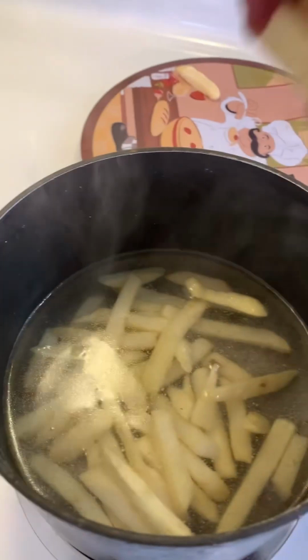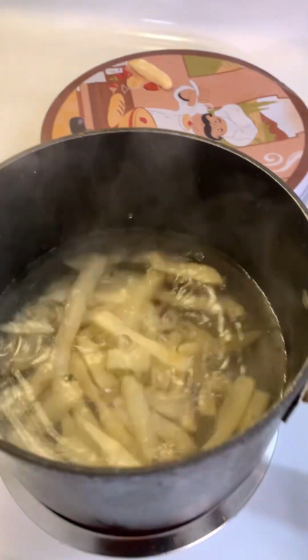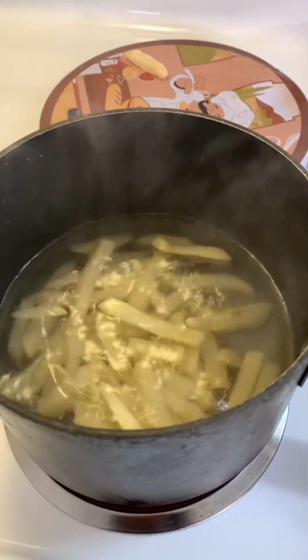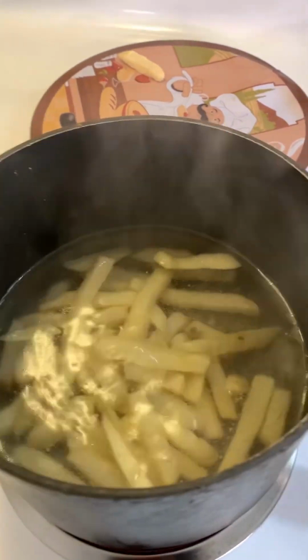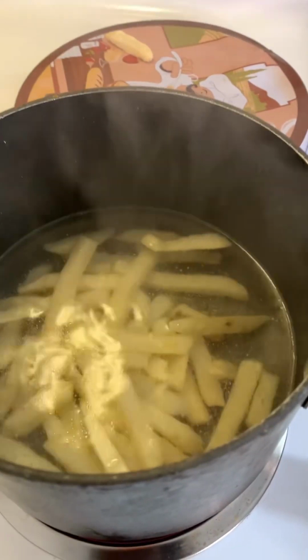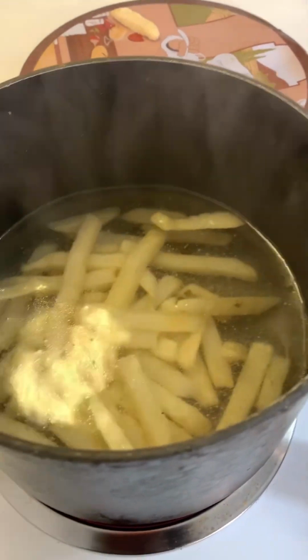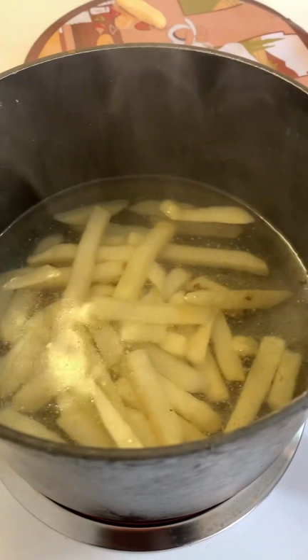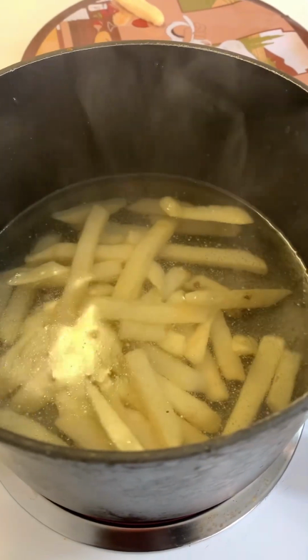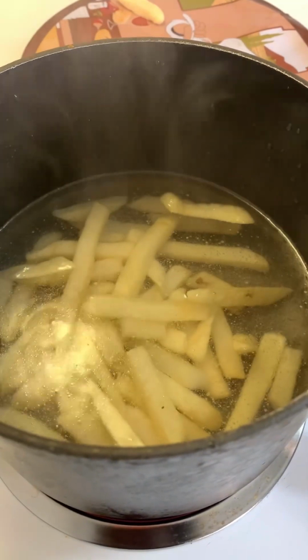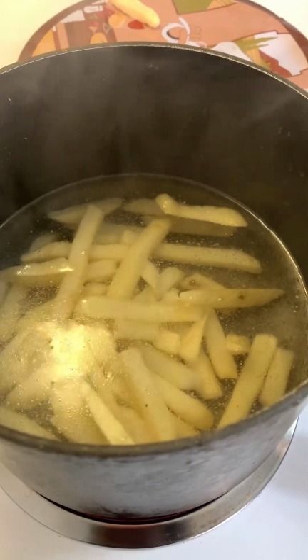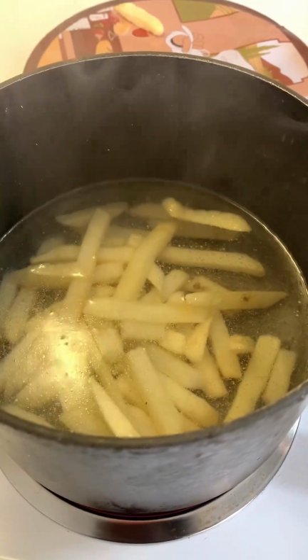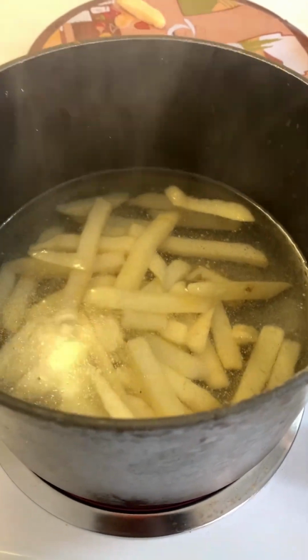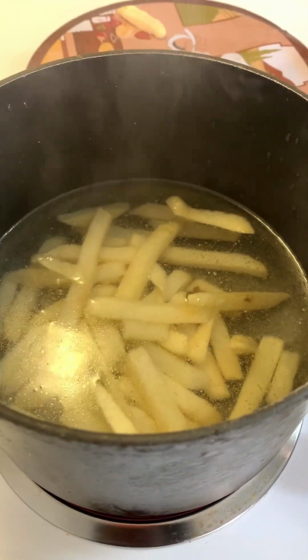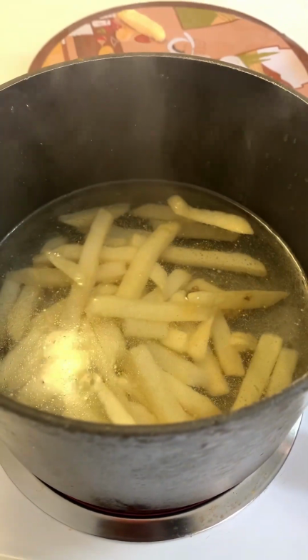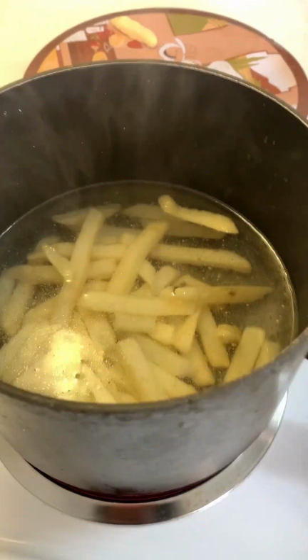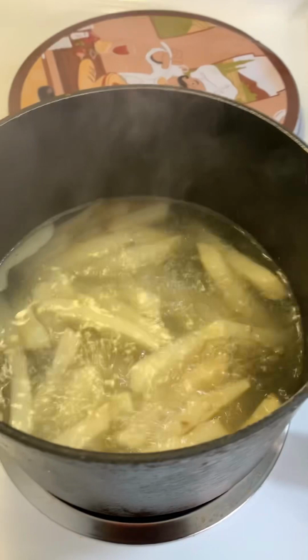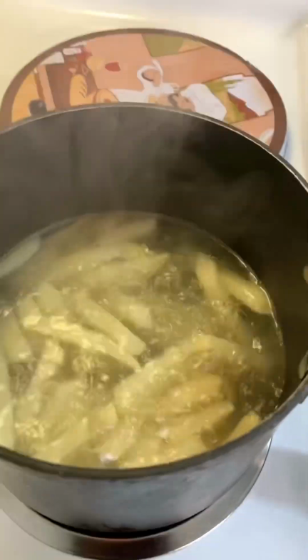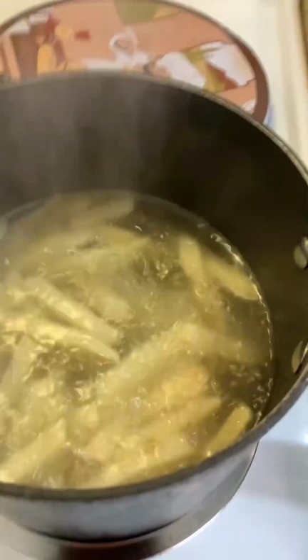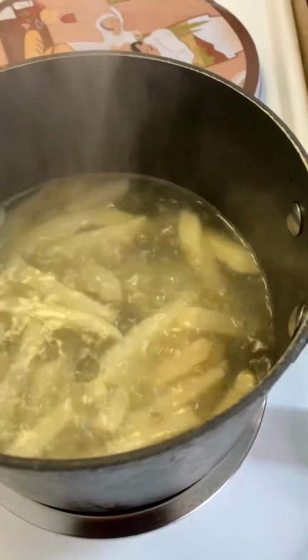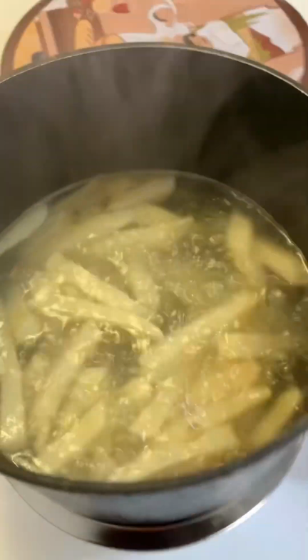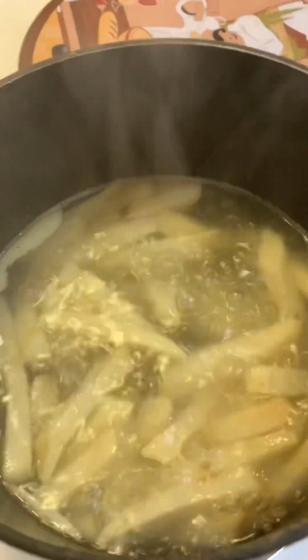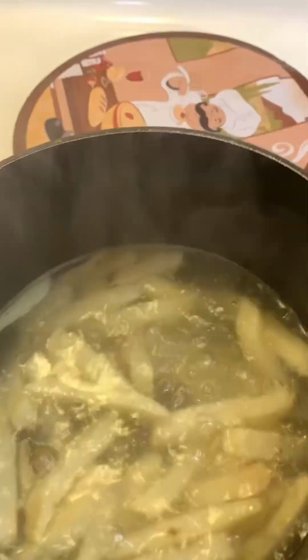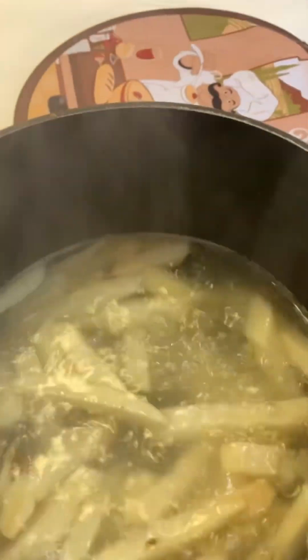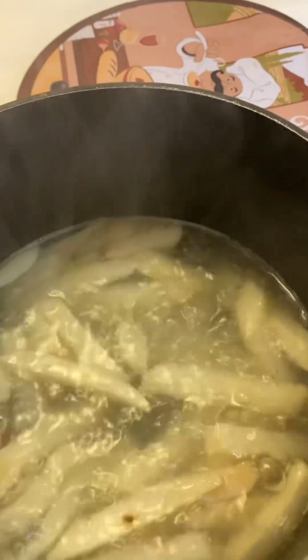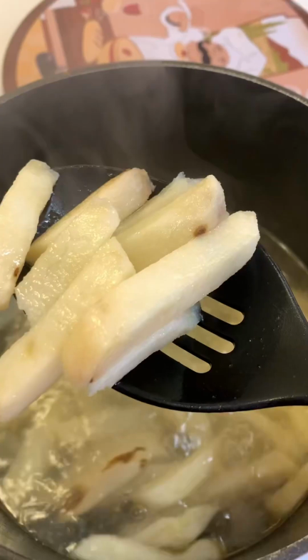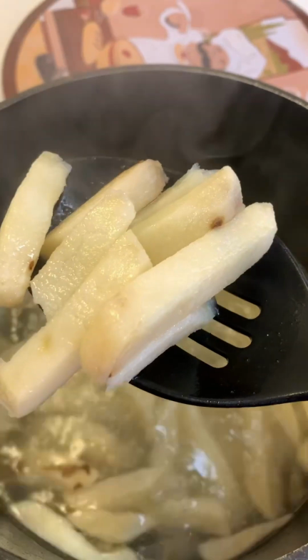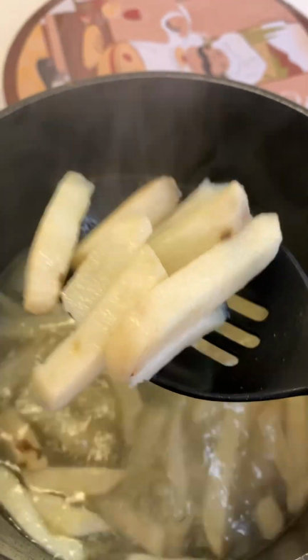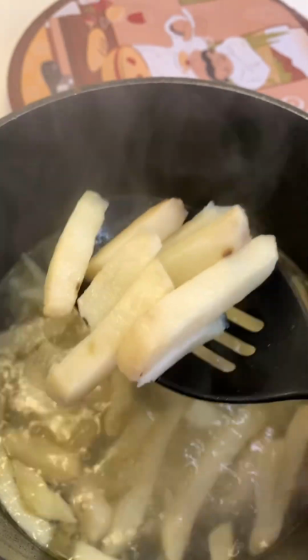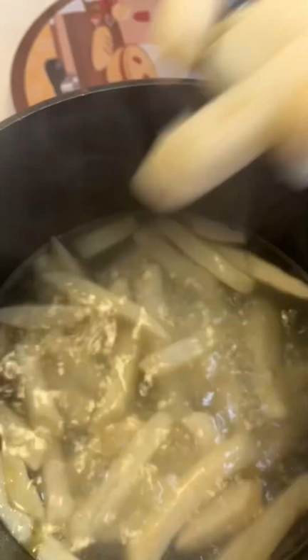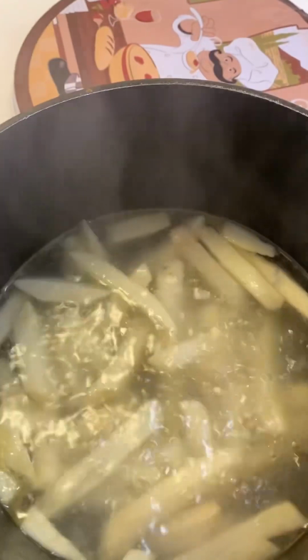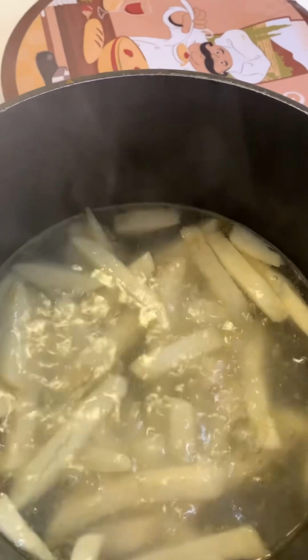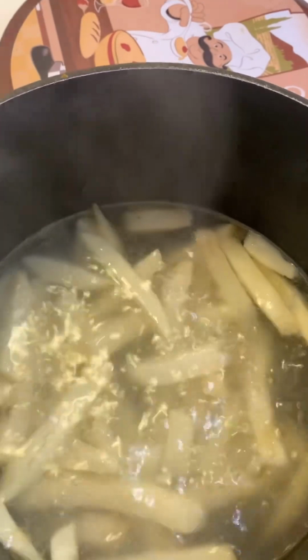Ouch! Okay, so three minutes — I'm just going to let them stand there for three minutes, then I'm going to take them out. Okay, you see them boiling right? These are out of the bag.